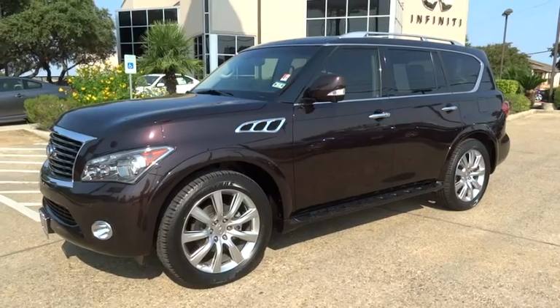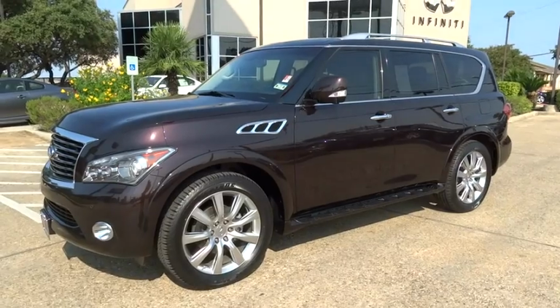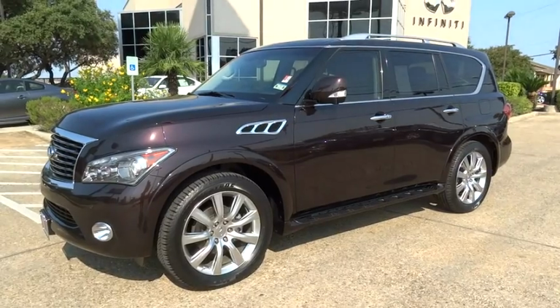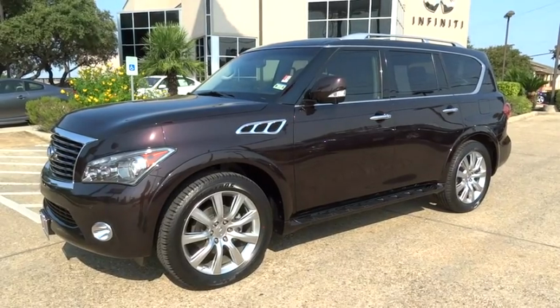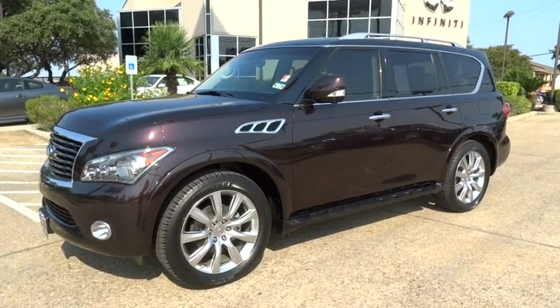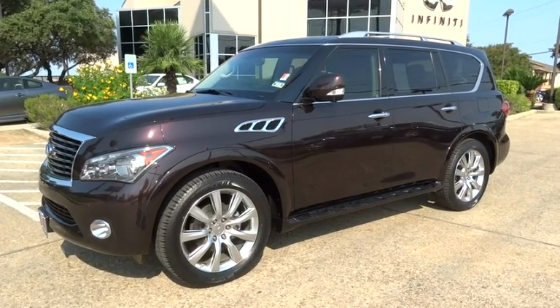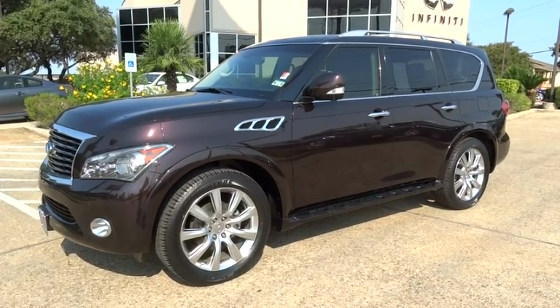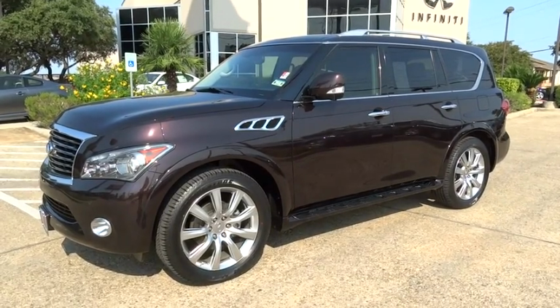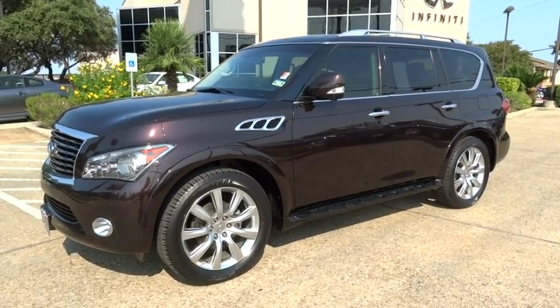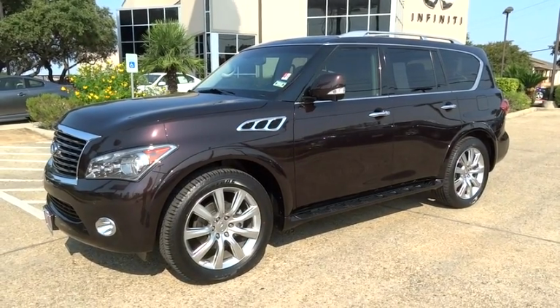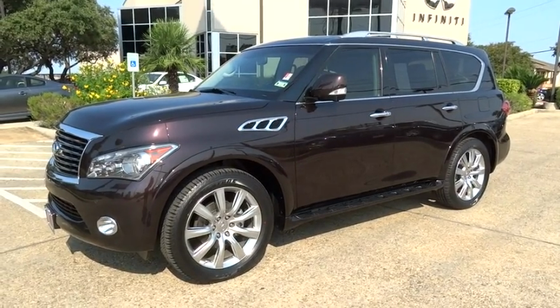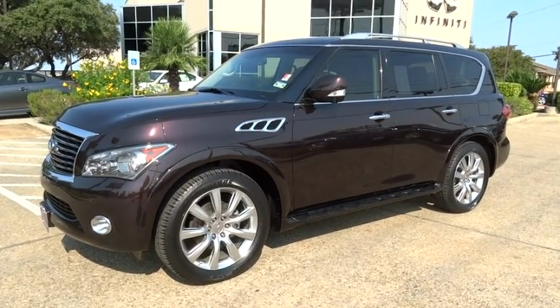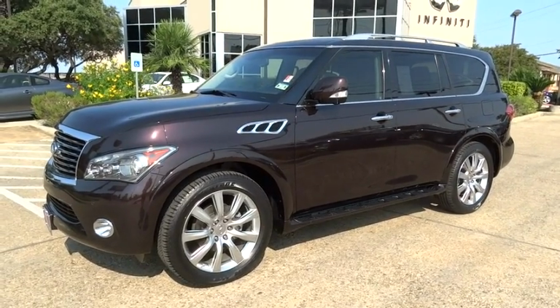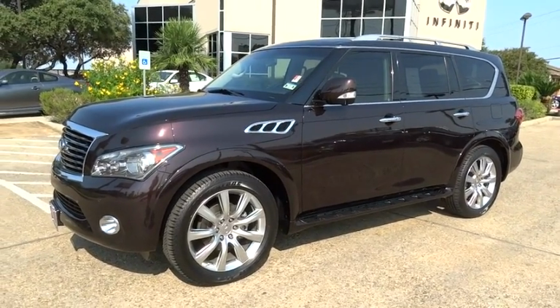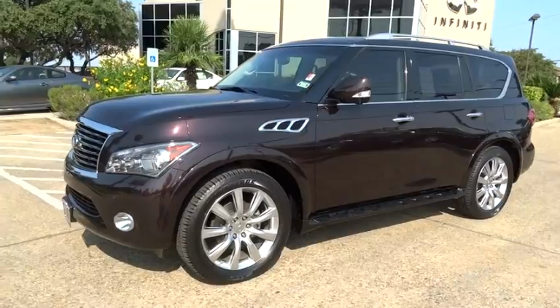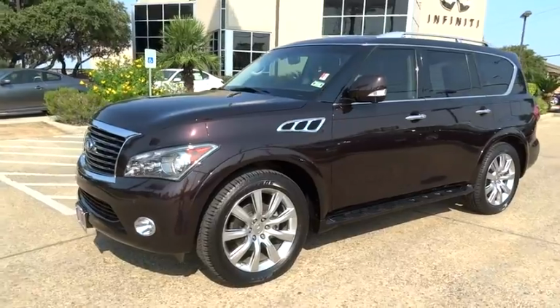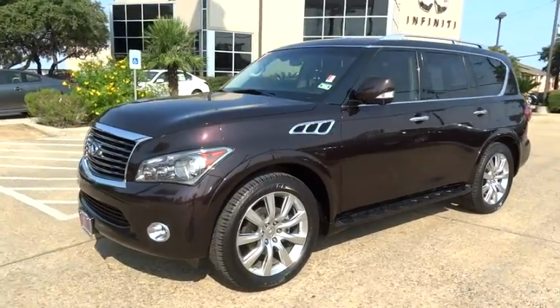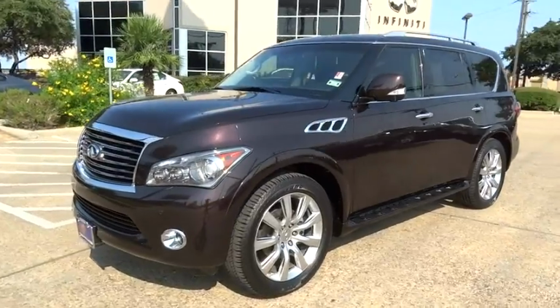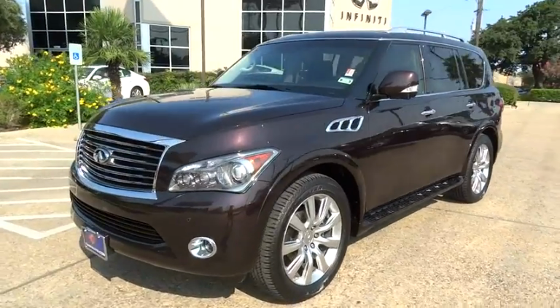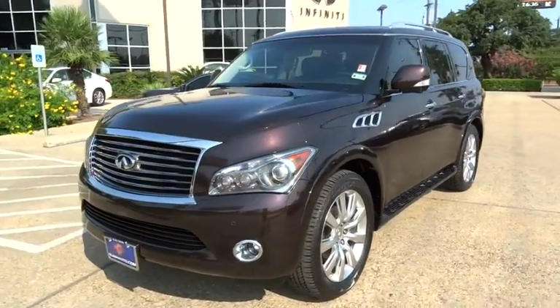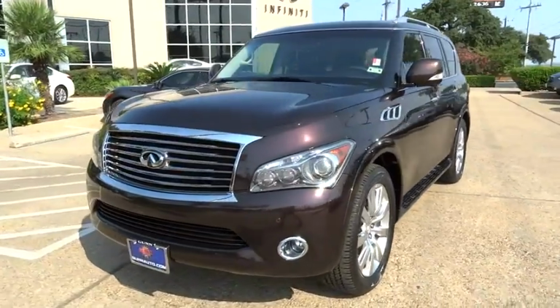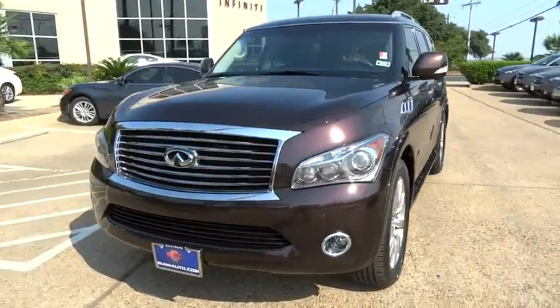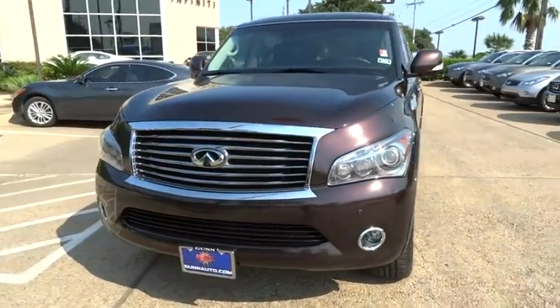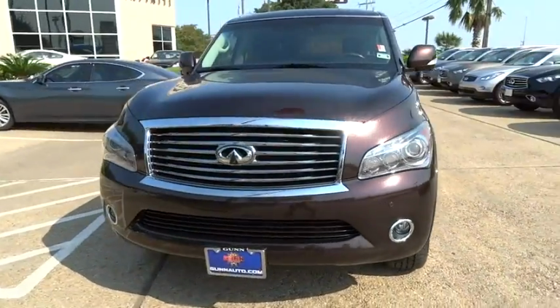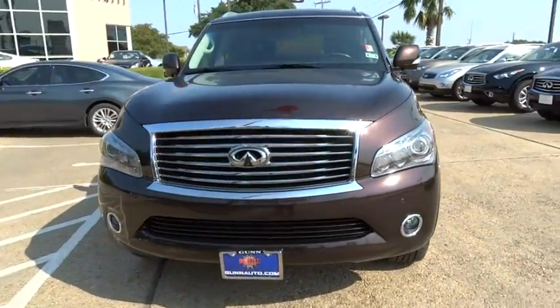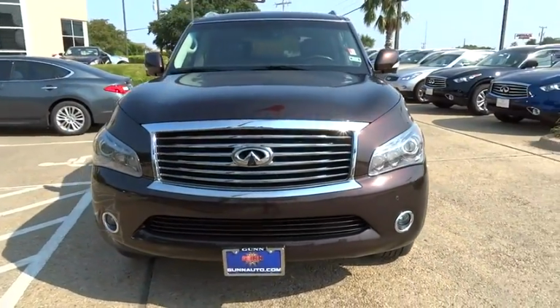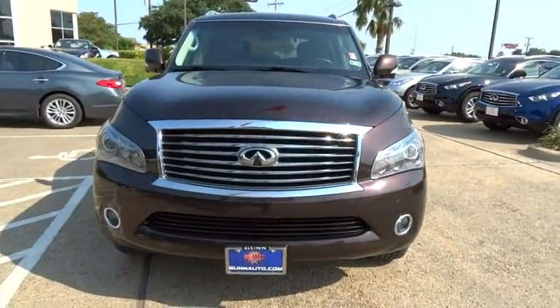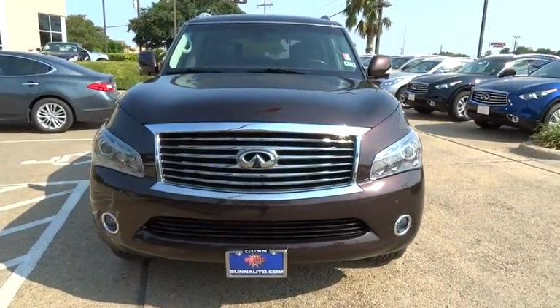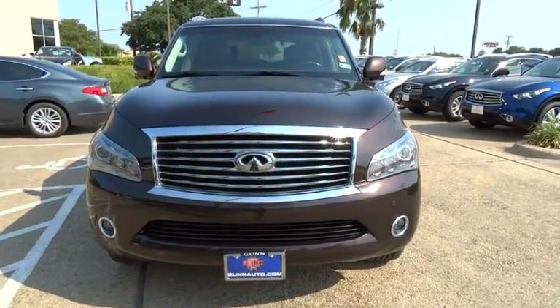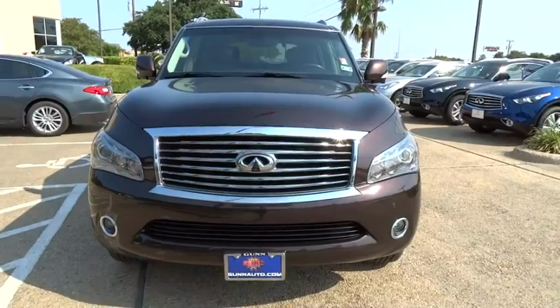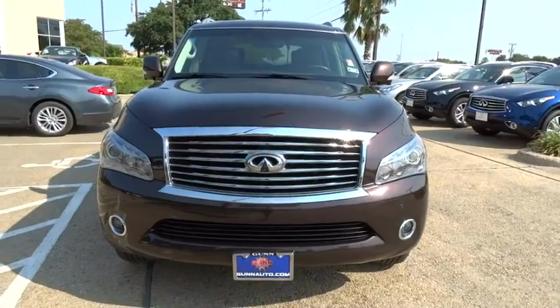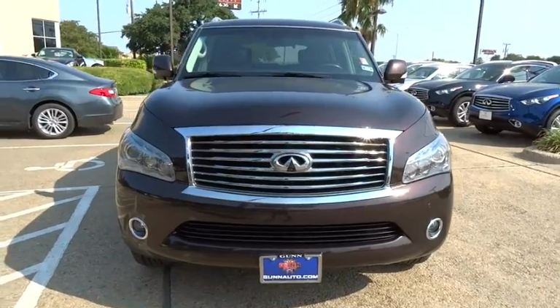2011 Infiniti QX56 — a uniquely personal expression of style. Jealously comes standard. This vehicle has less than 75,000 miles.